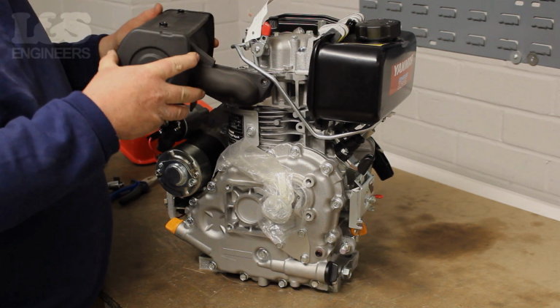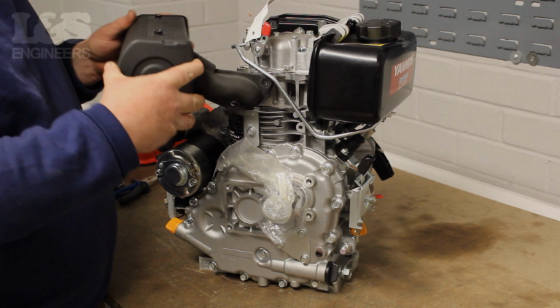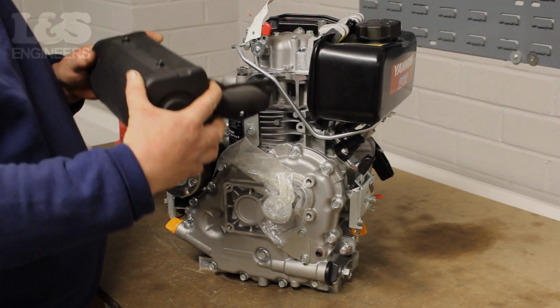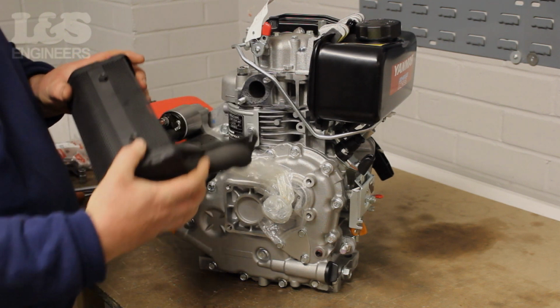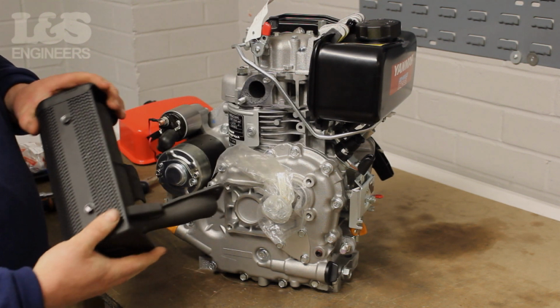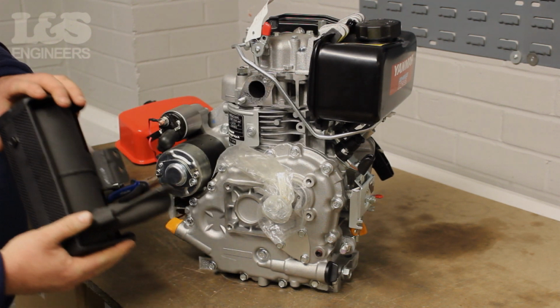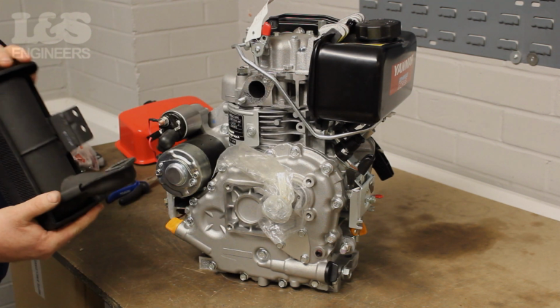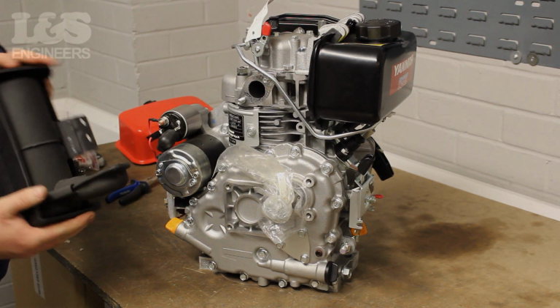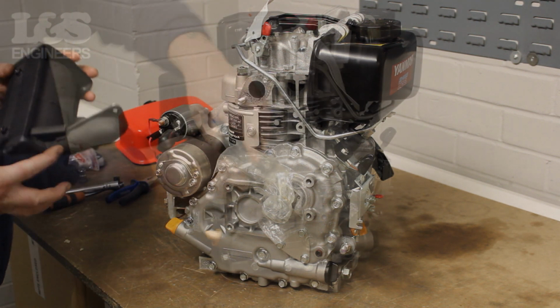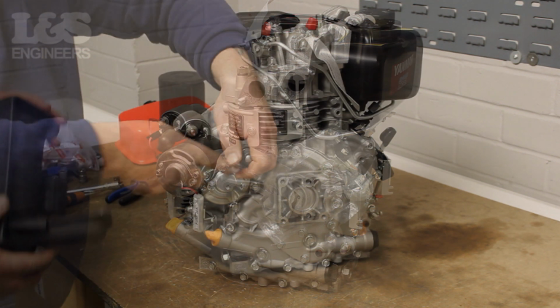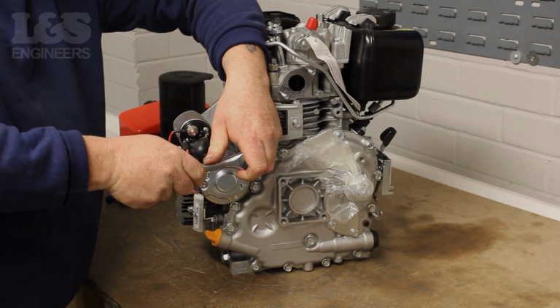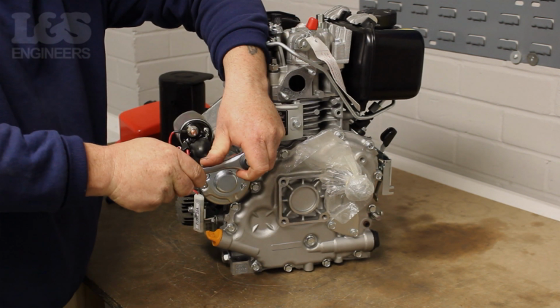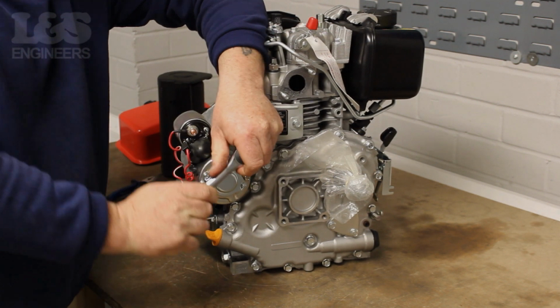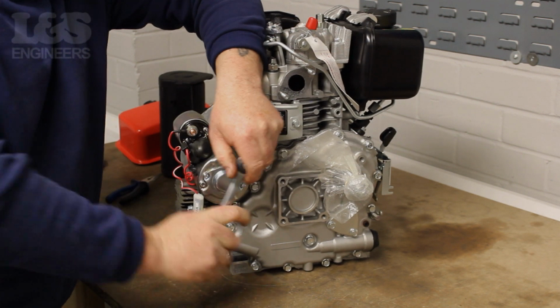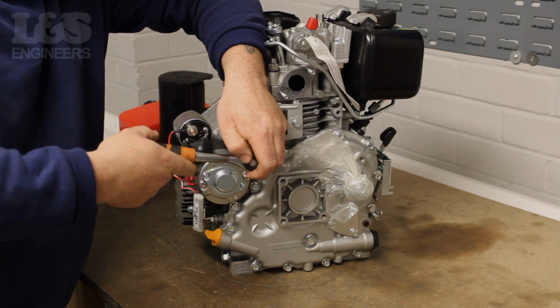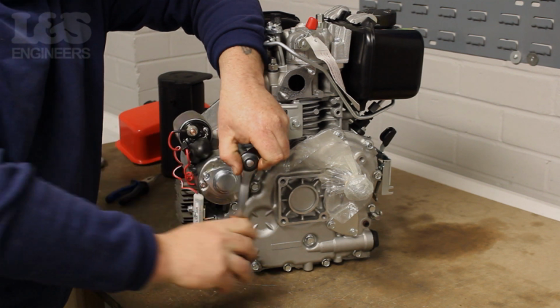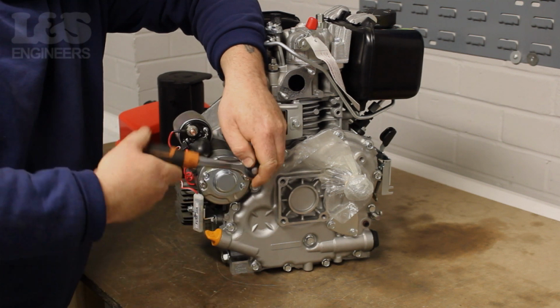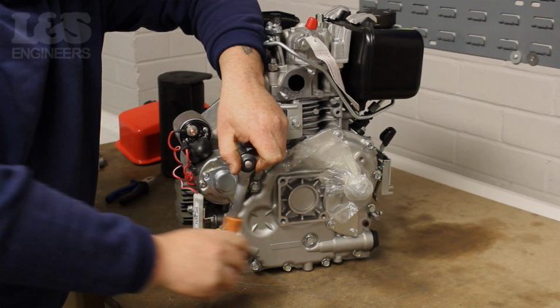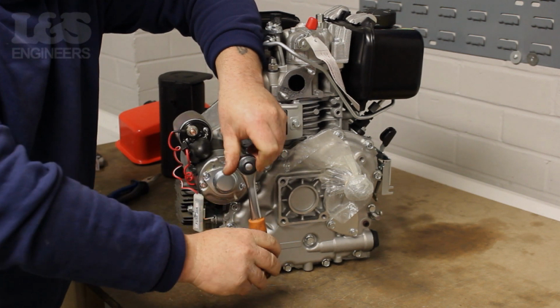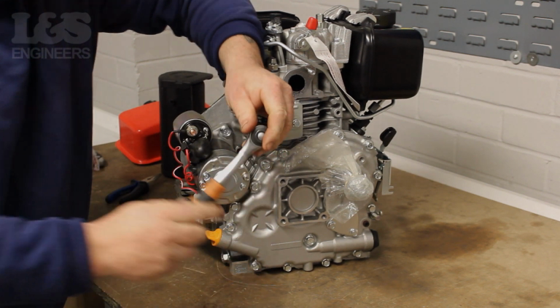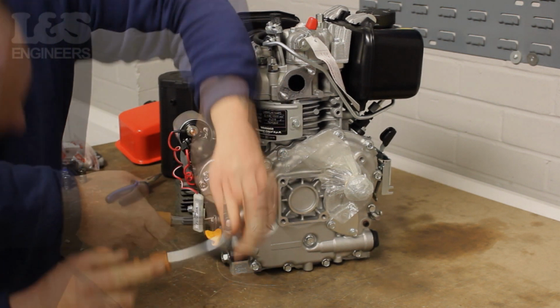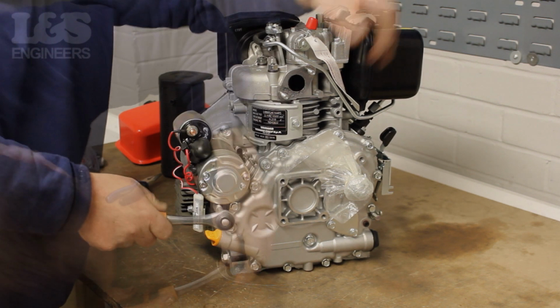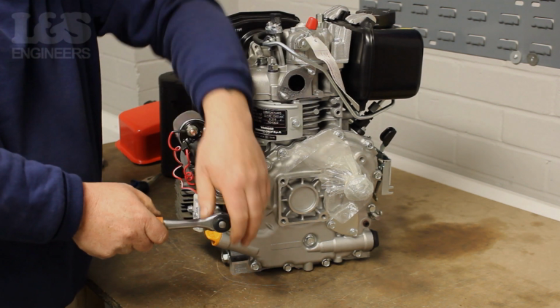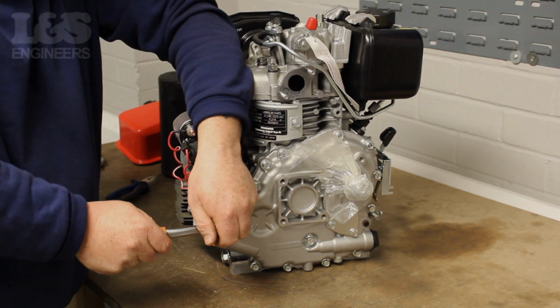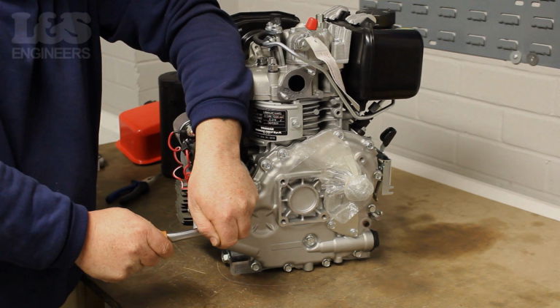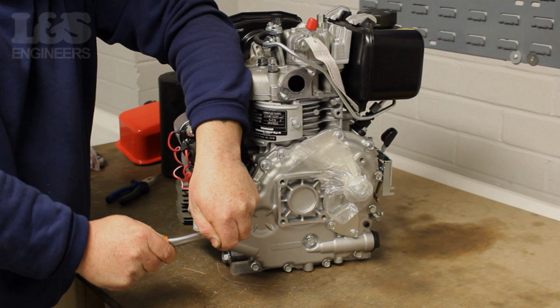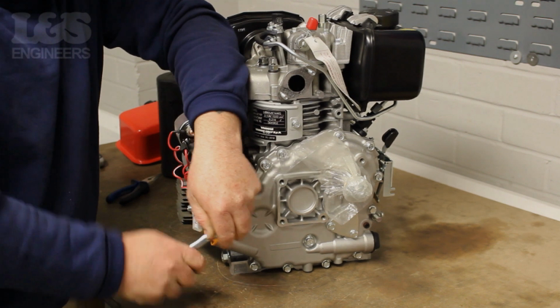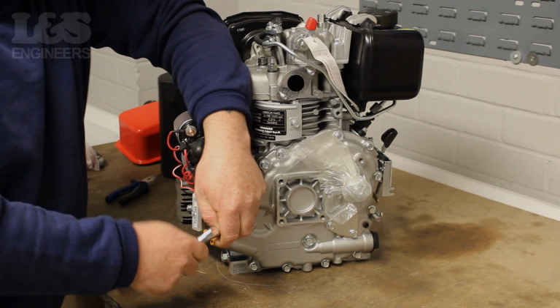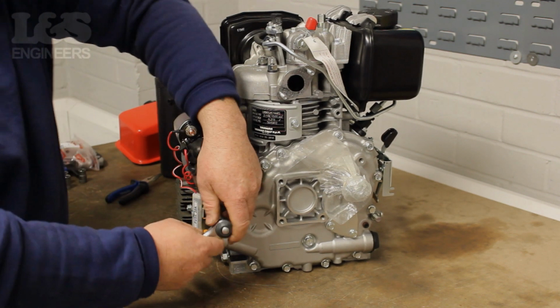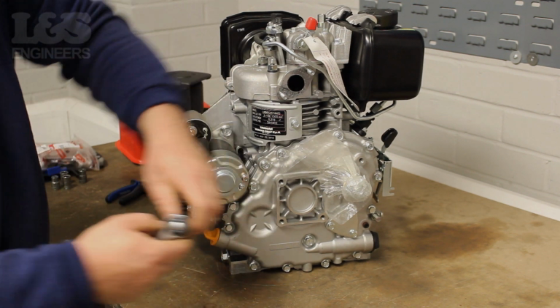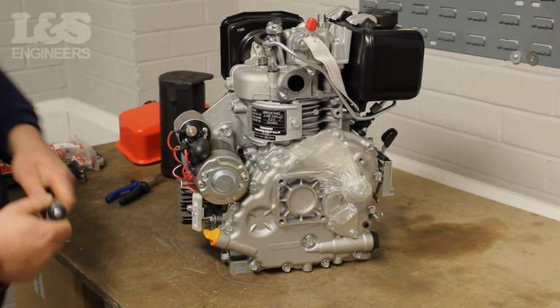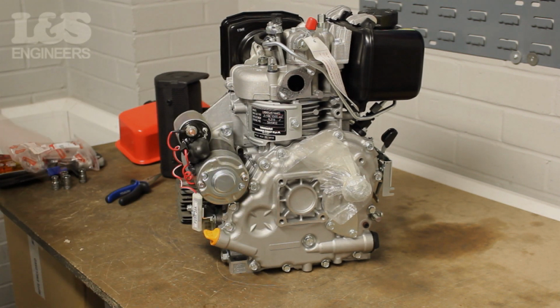To make it easy to fit your new exhaust you can remove the starter motor for accessibility. To do this you need to loosen the two 14mm bolts which fix the starter motor to the engine. There are two wires which are attached to the starter motor.